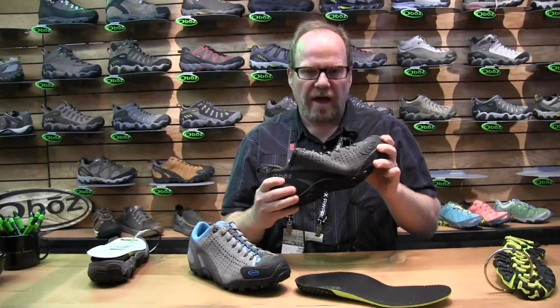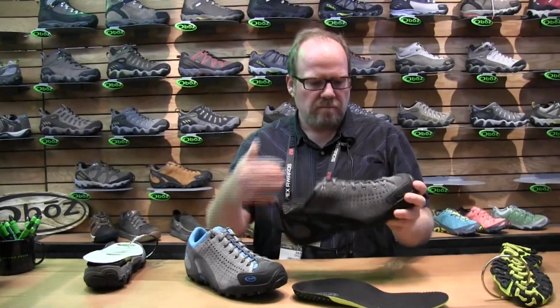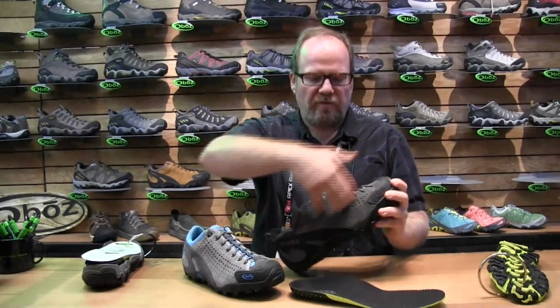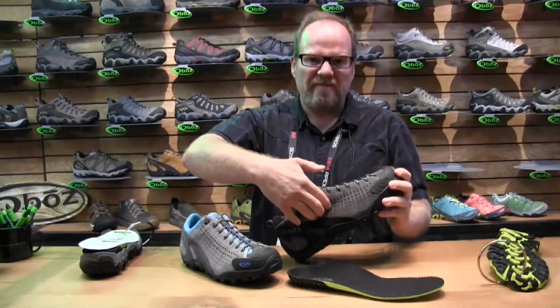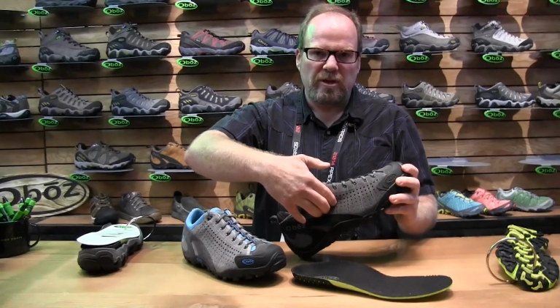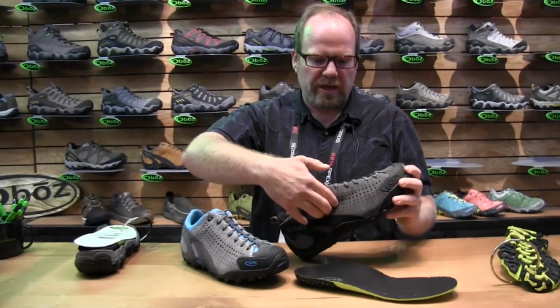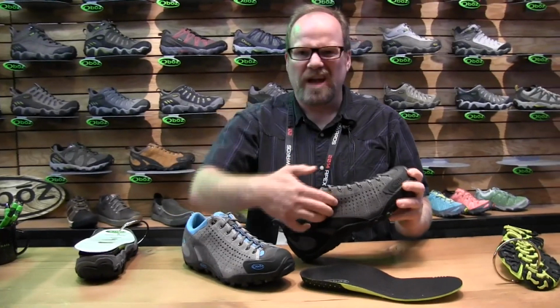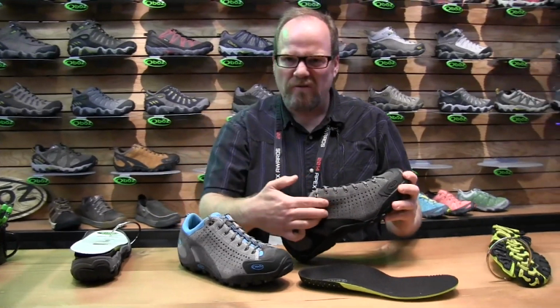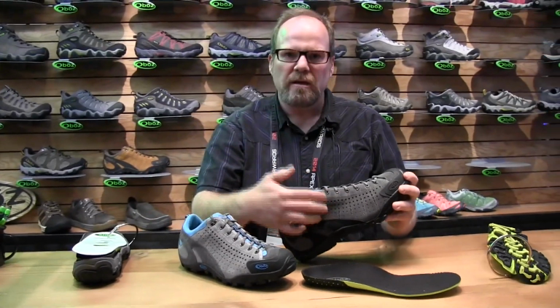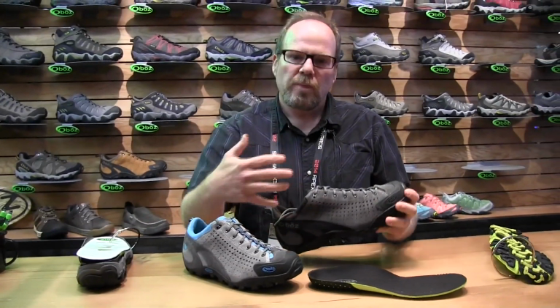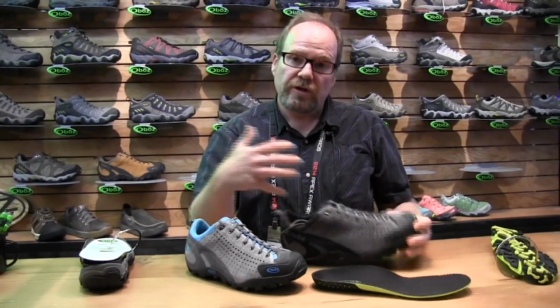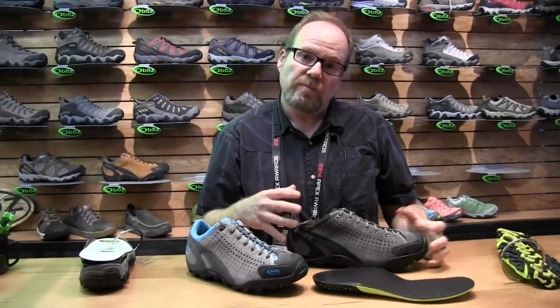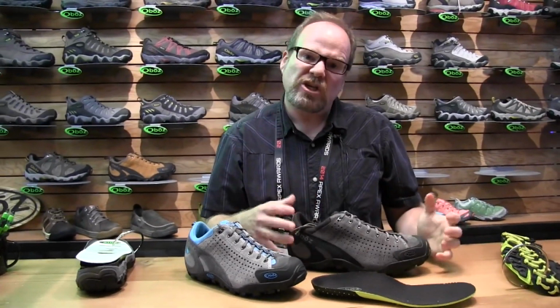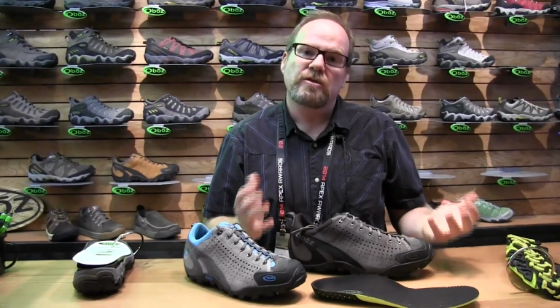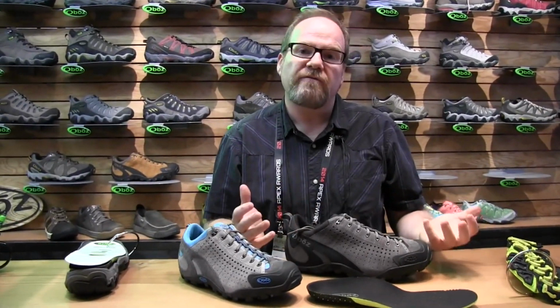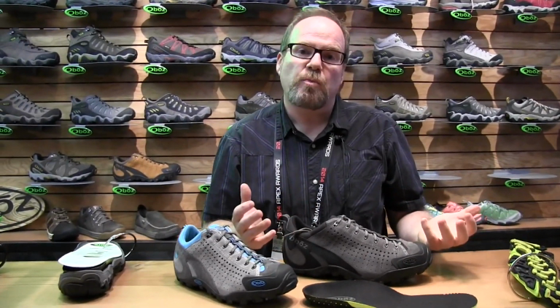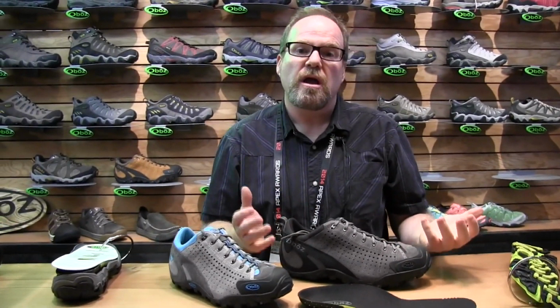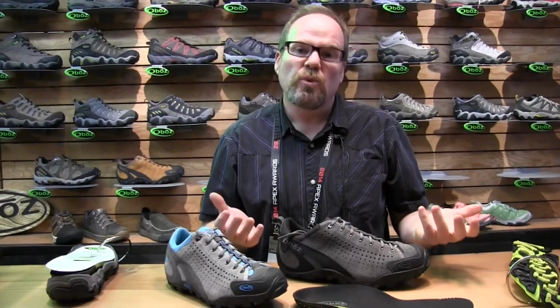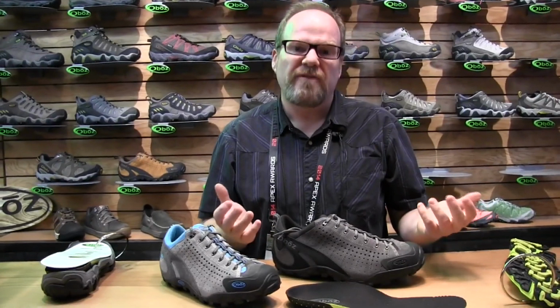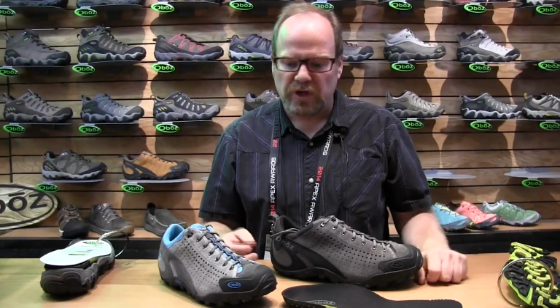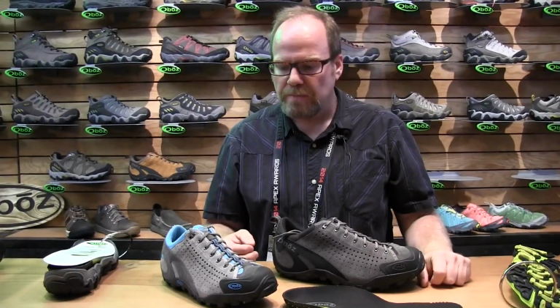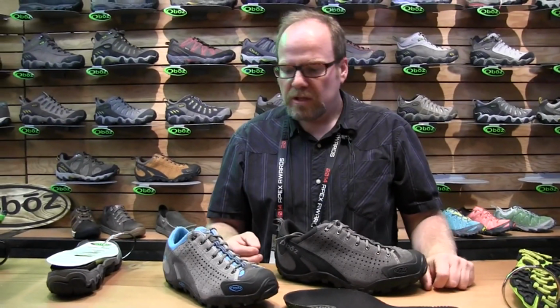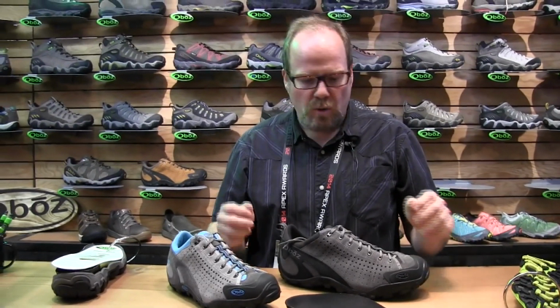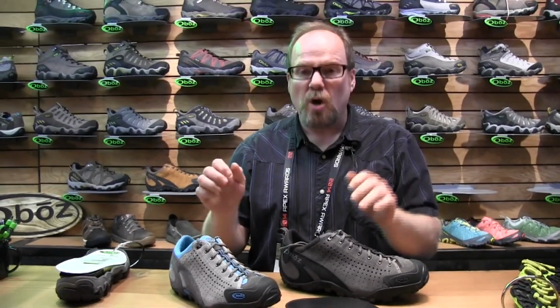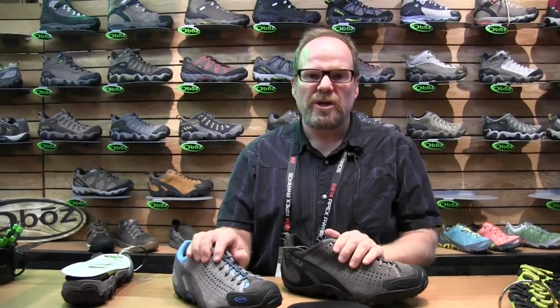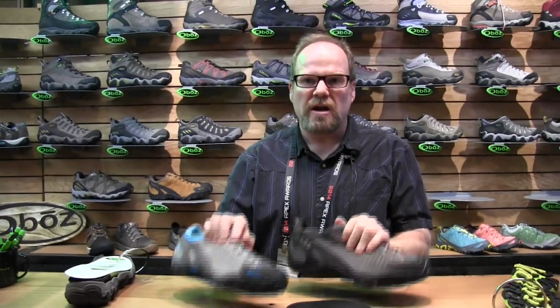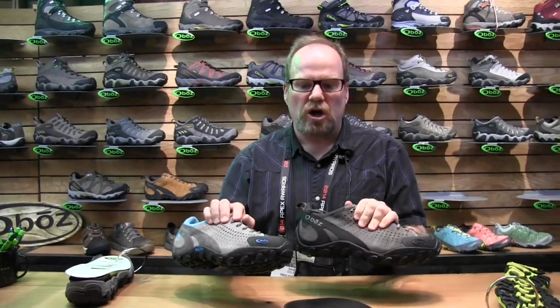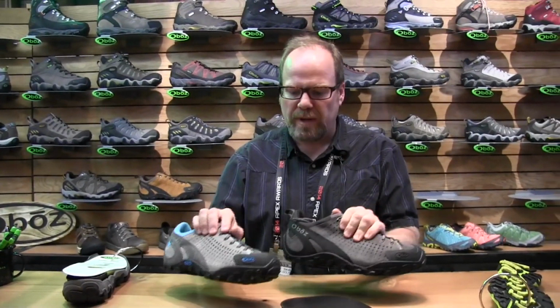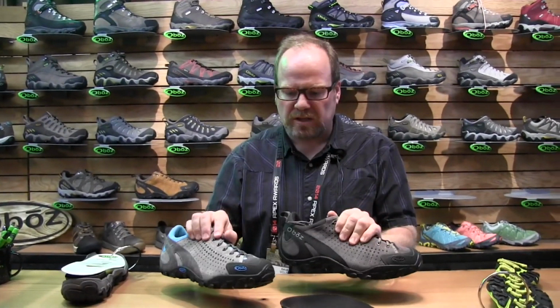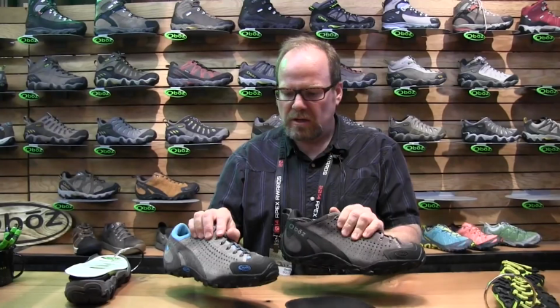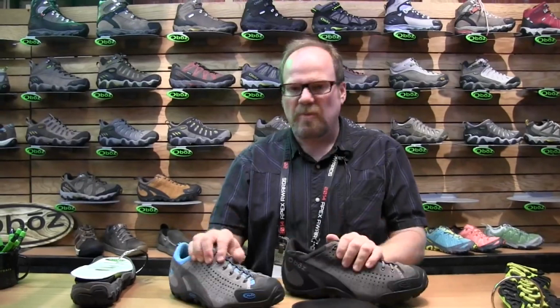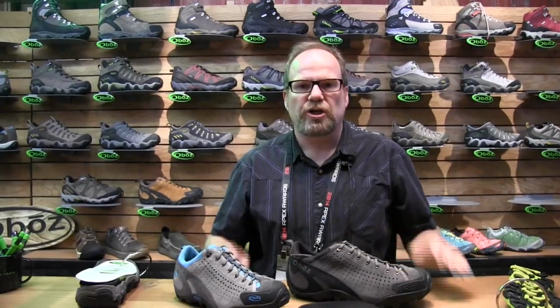Leather perforated for breathability so it's not going to overheat, but you're still going to get some protection and some great support. A really good fit from this shoe. So the Oboz Teewanot — 120 bucks. Super fun shoe.